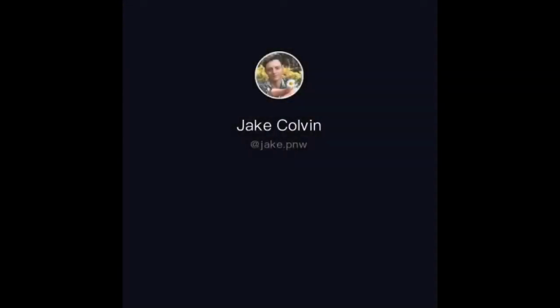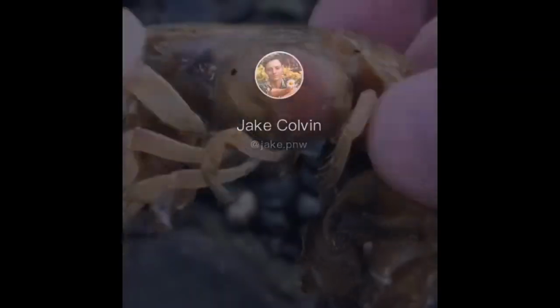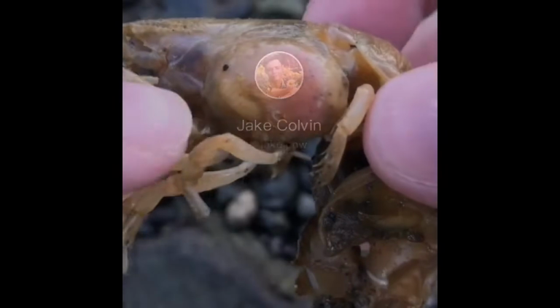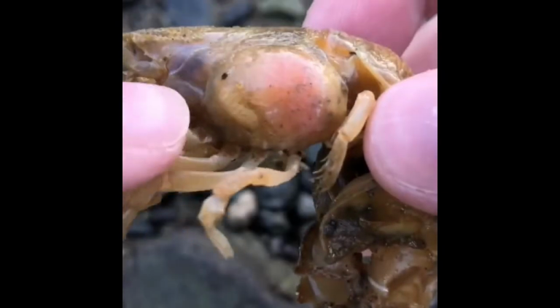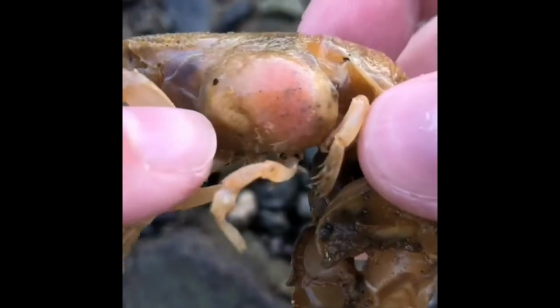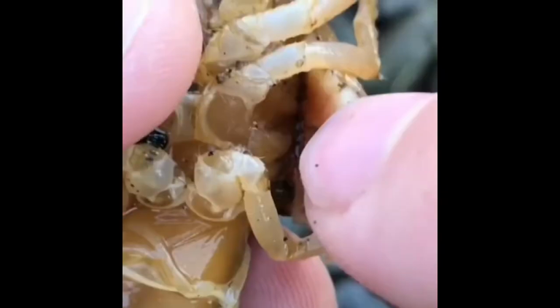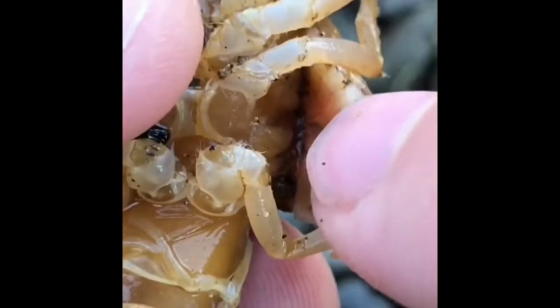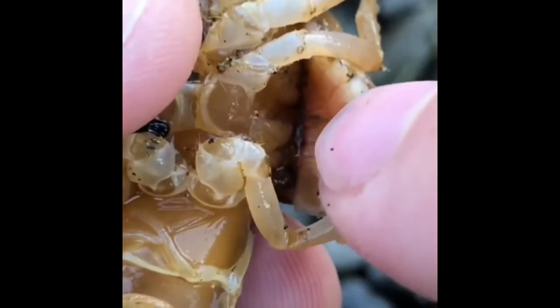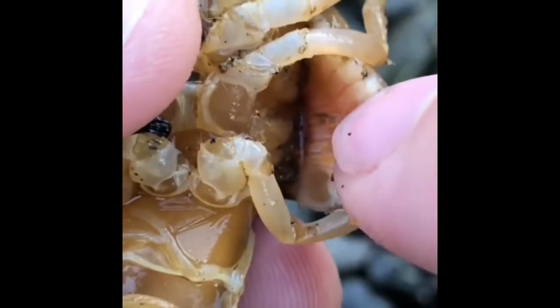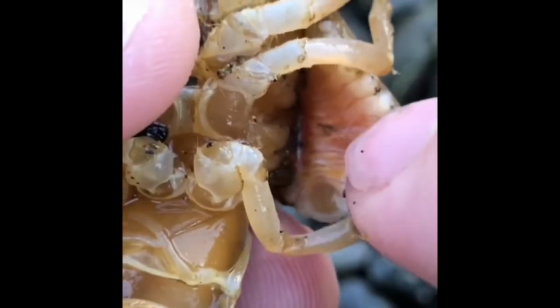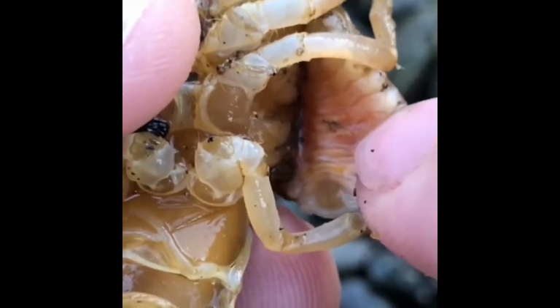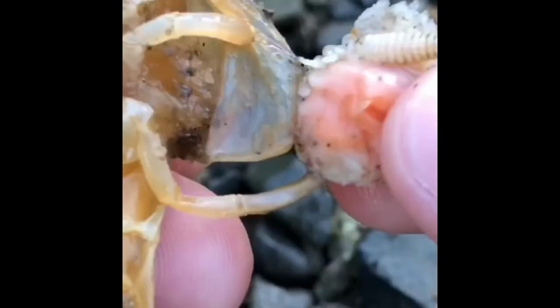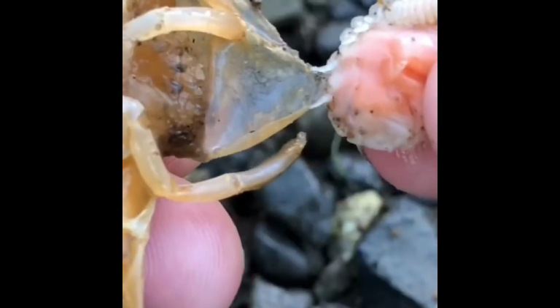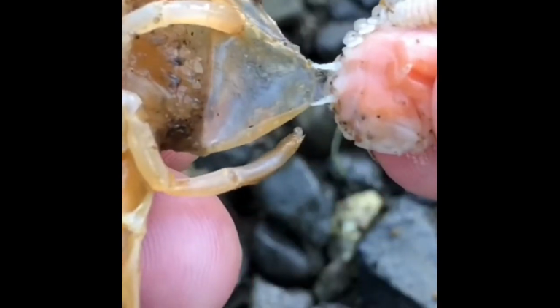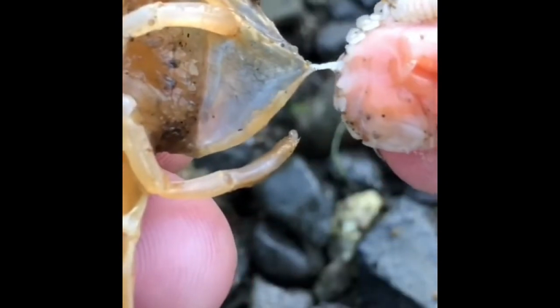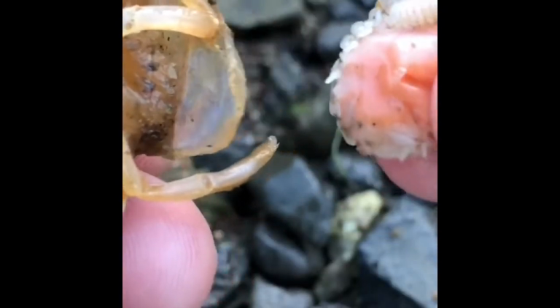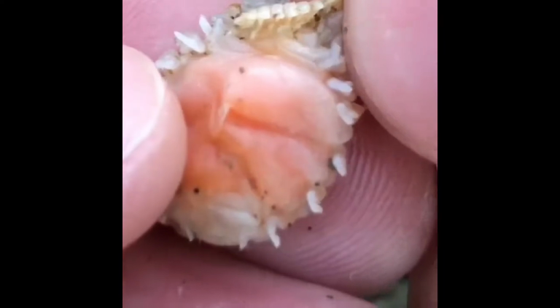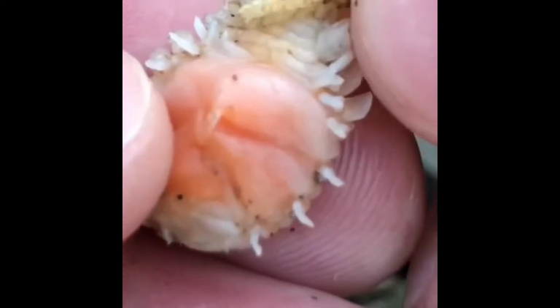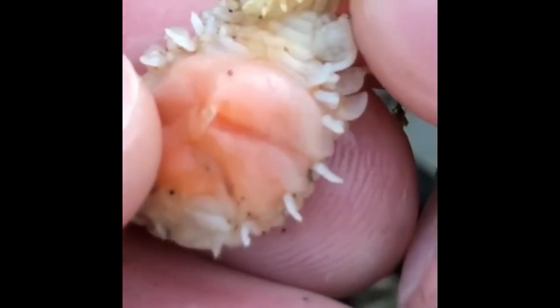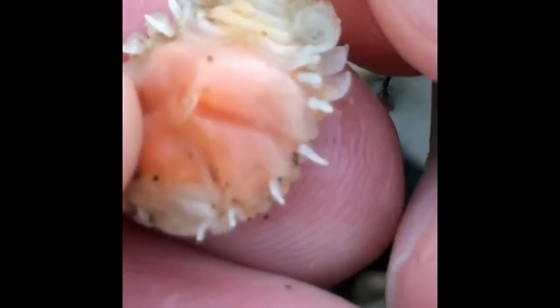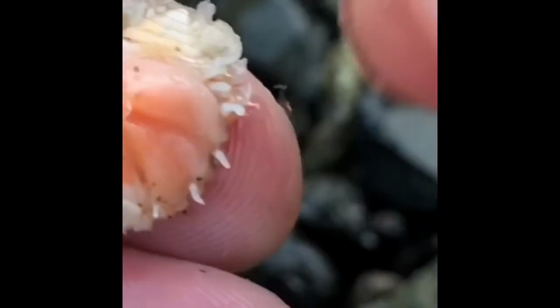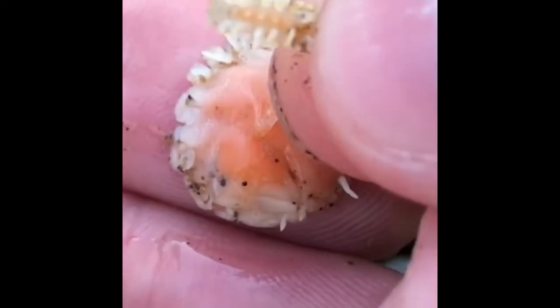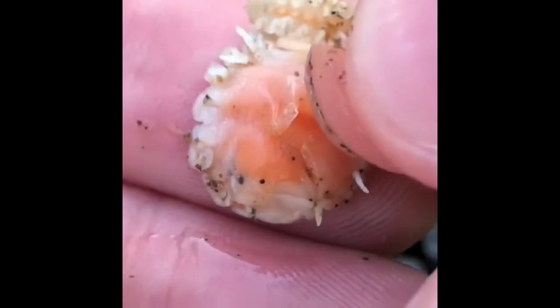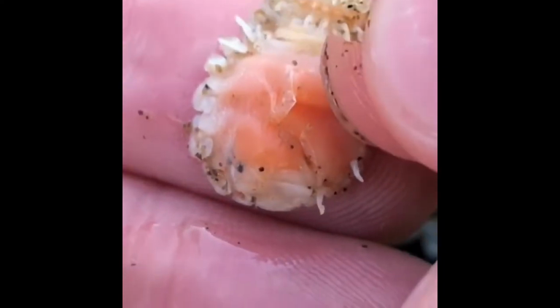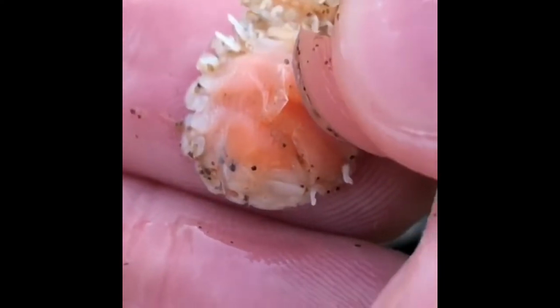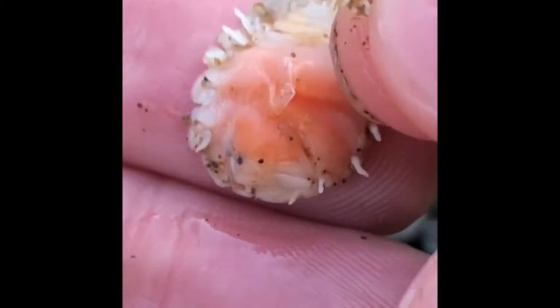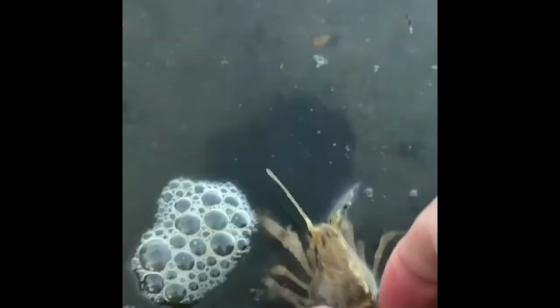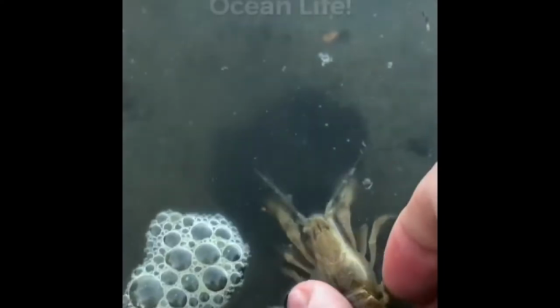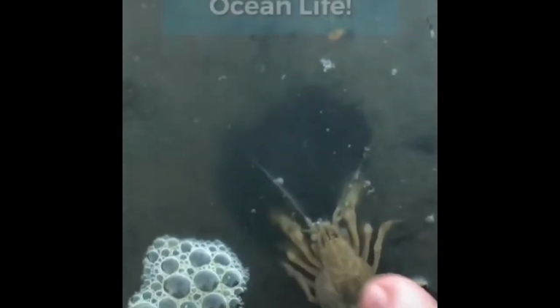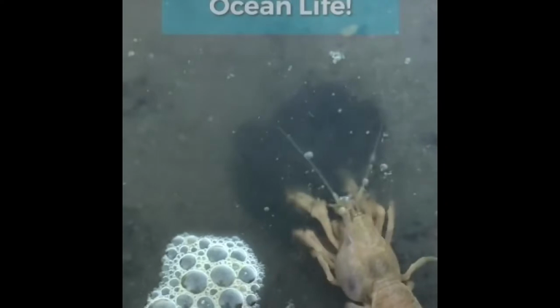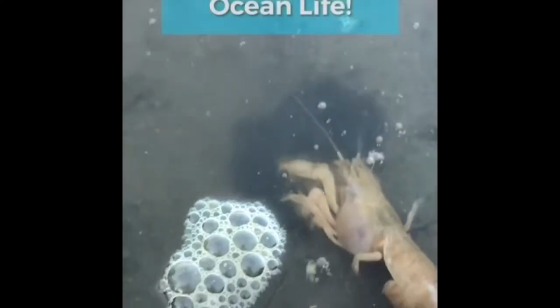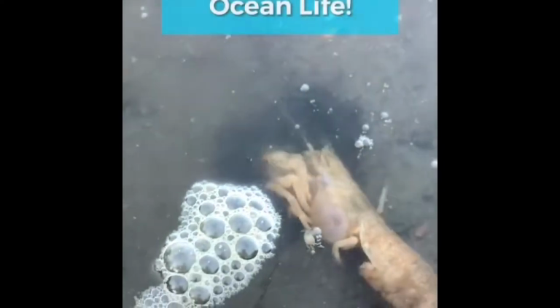Karen stopped by my office today complaining about a side pain. Upon closer observation I noticed that she had two parasites living on her gills — a small white male attached to a large pink female. Don't worry Karen, you'll be feeling better soon.